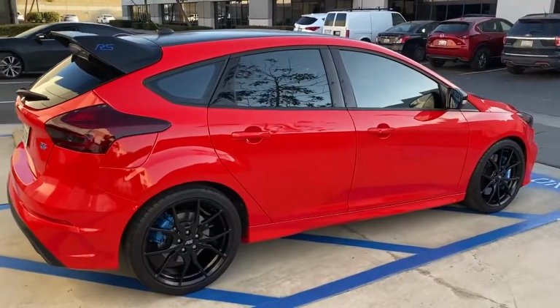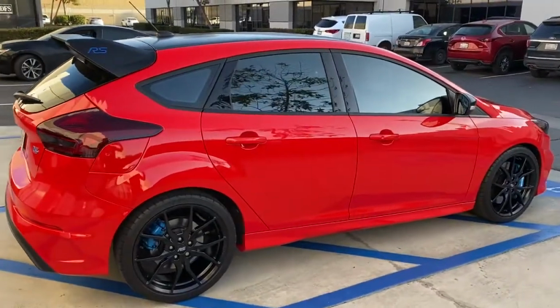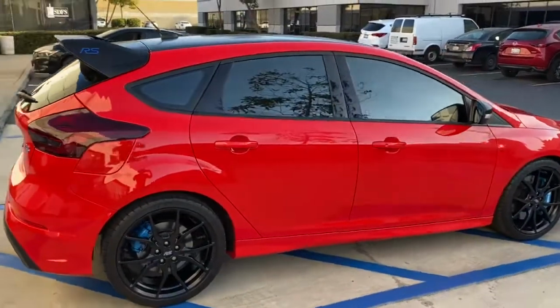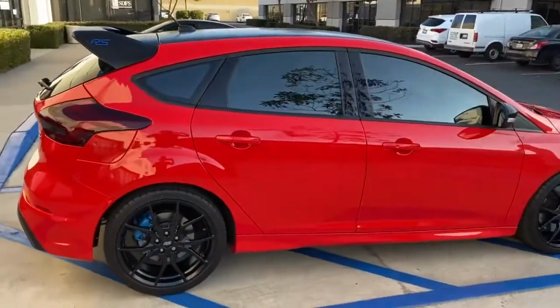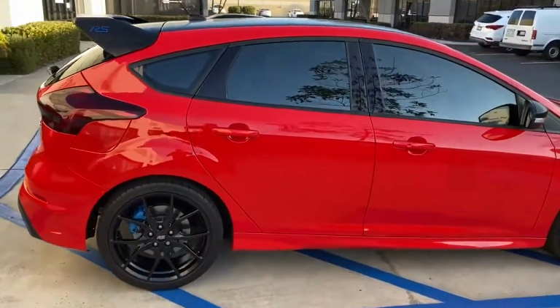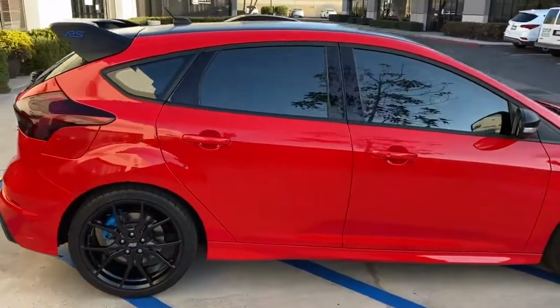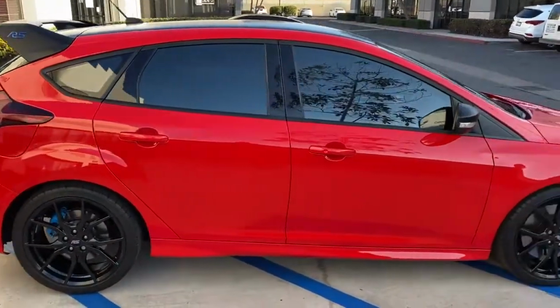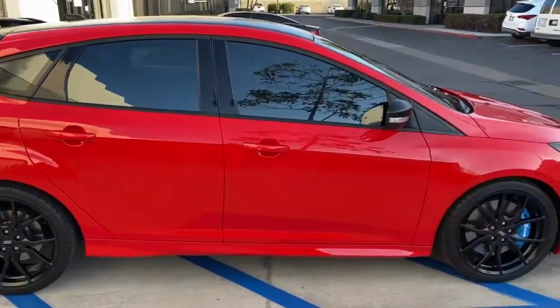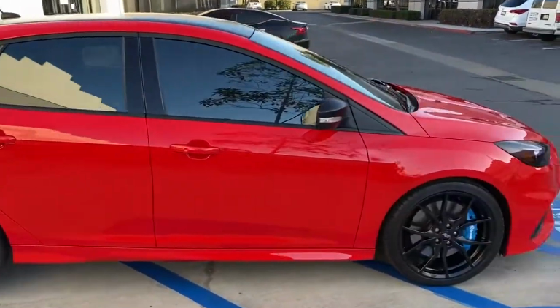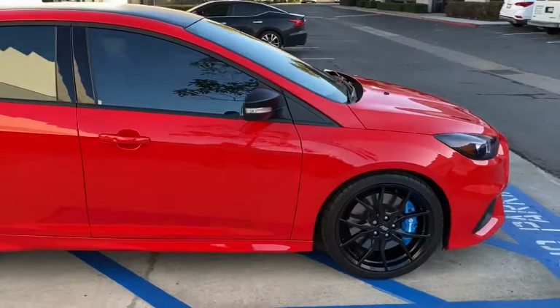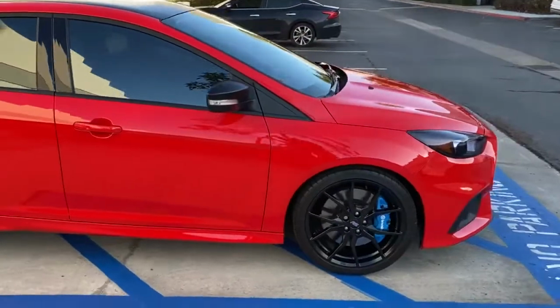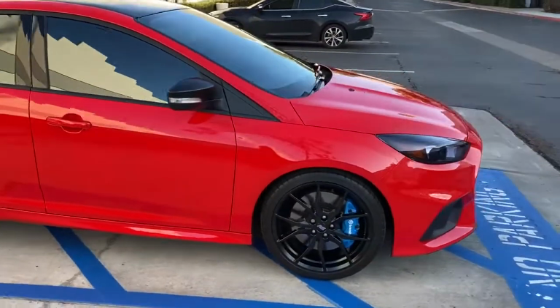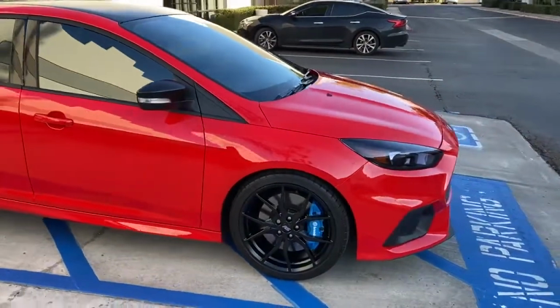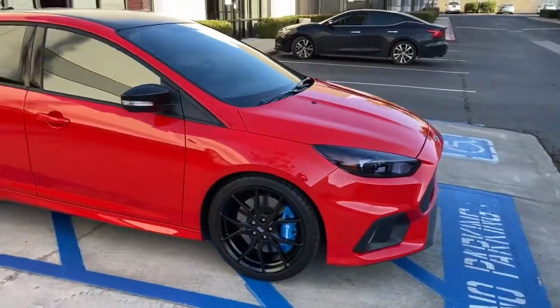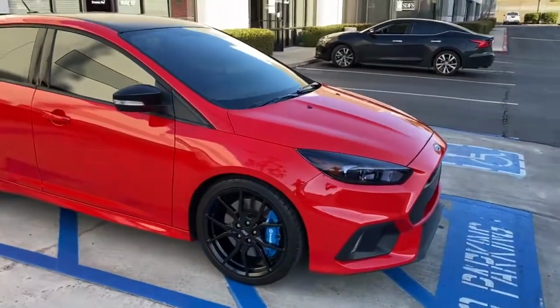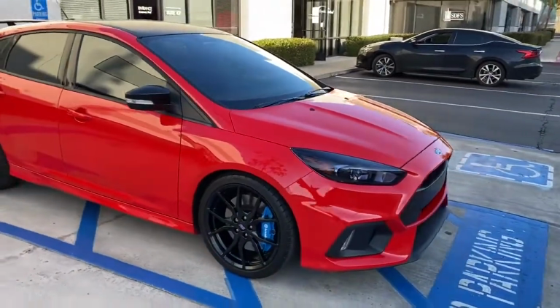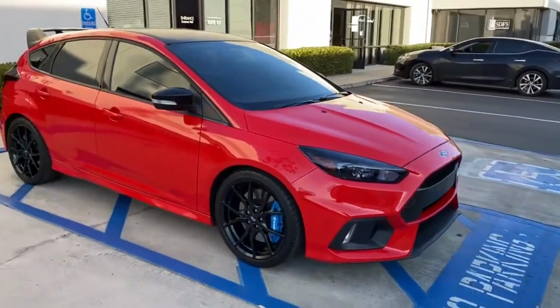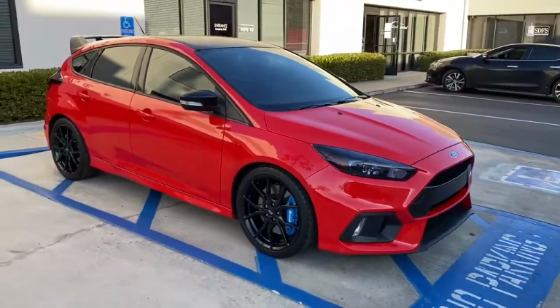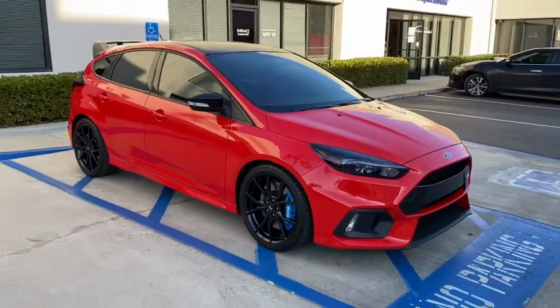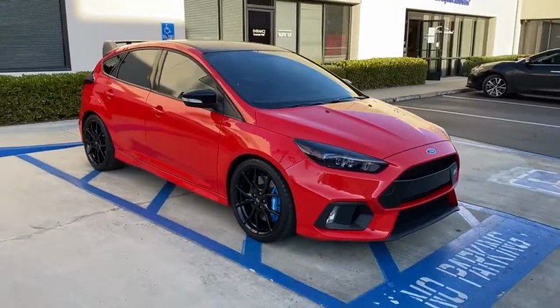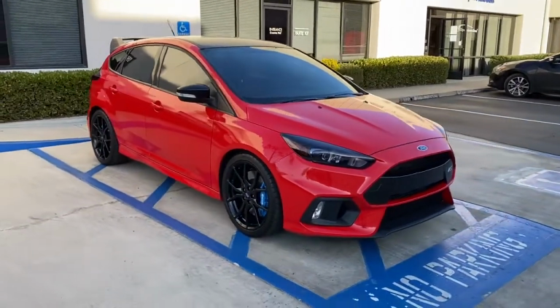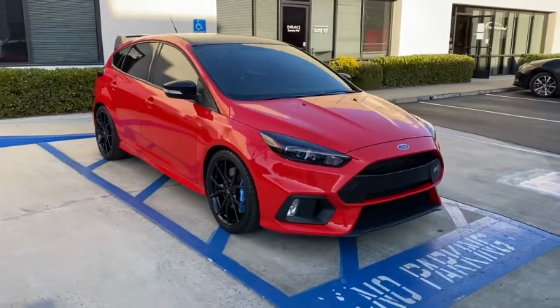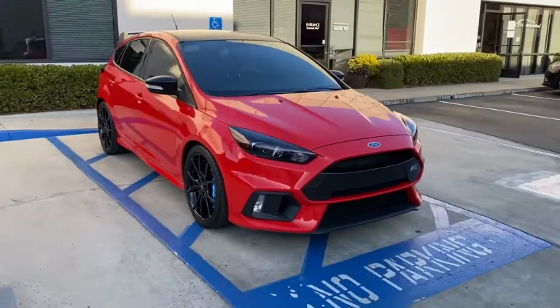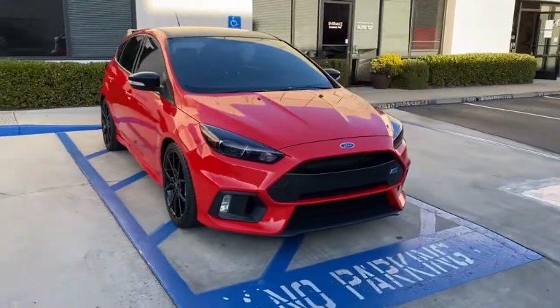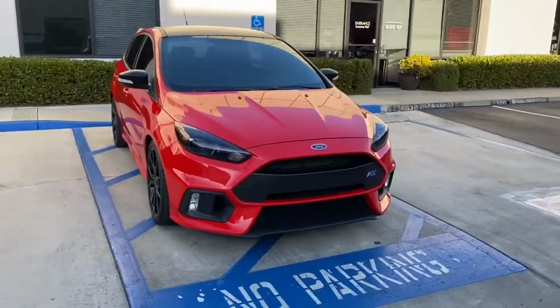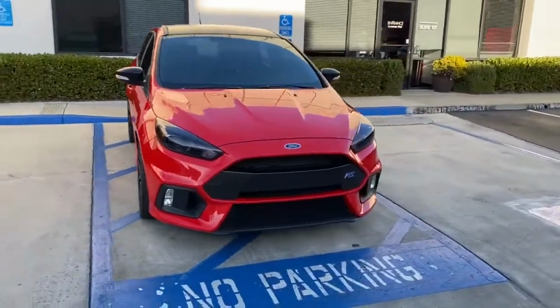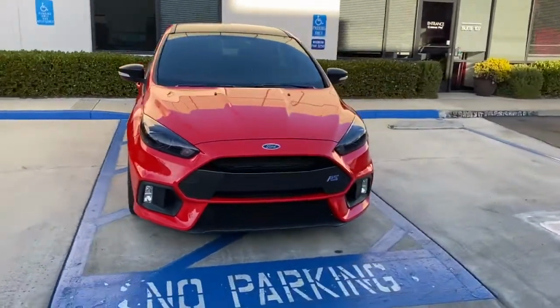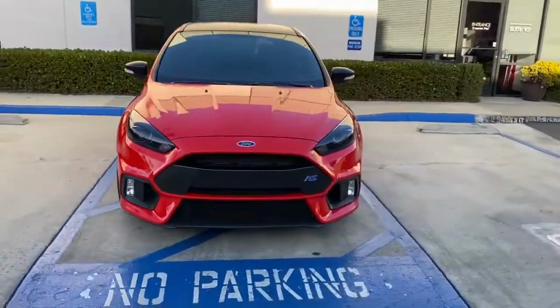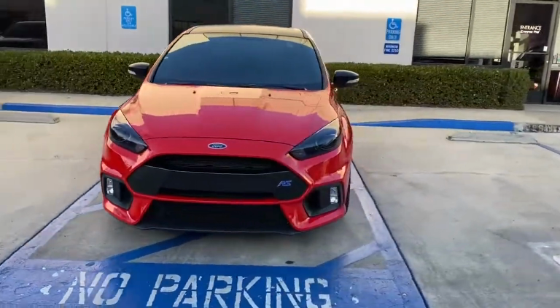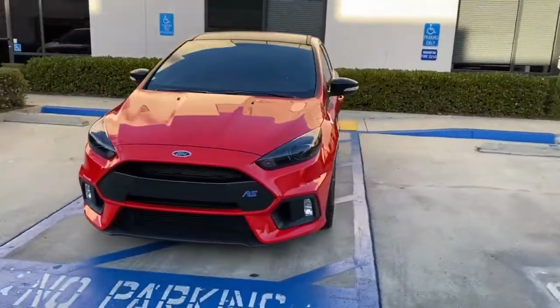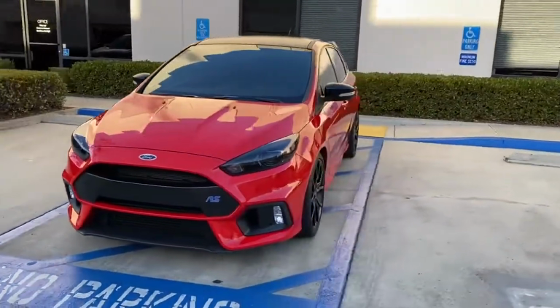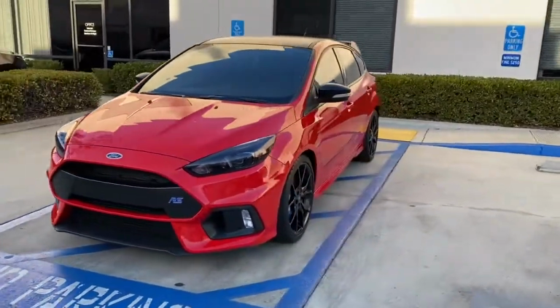But now it's ready to go — it's all protected, looks really, really cool. It's ready for the road, ready for a few car shows this summer. Should turn some heads. Thanks for watching, guys. Have a good day.